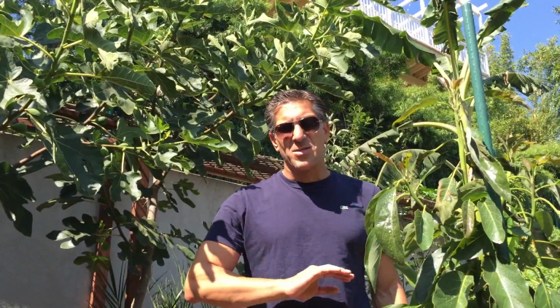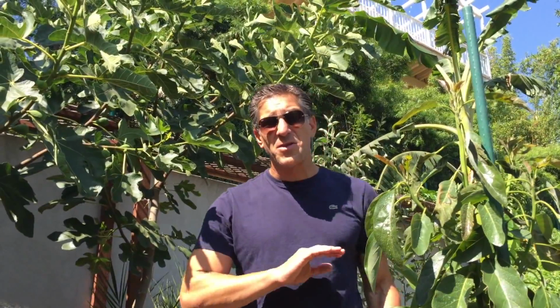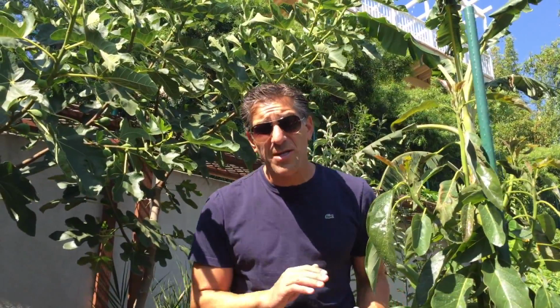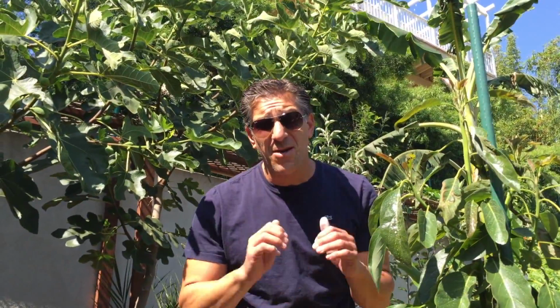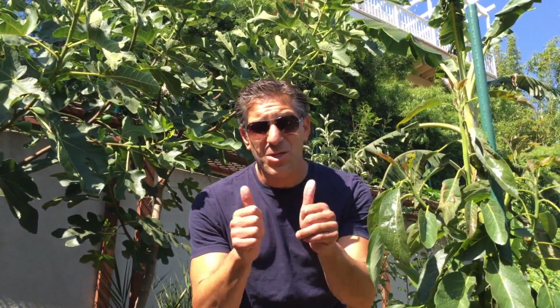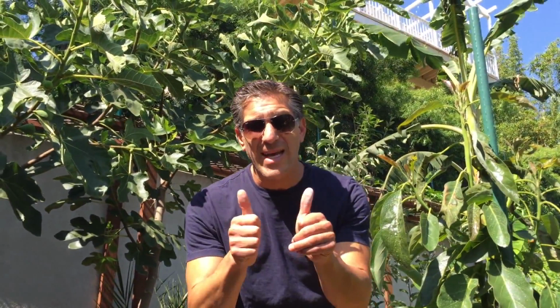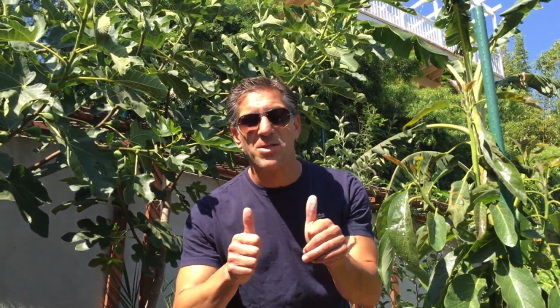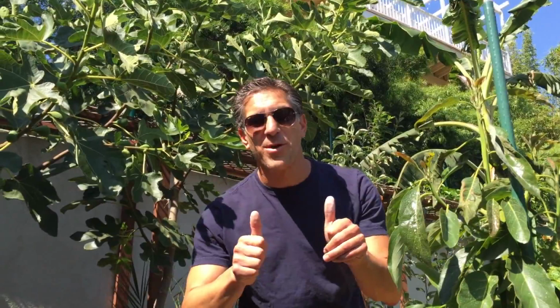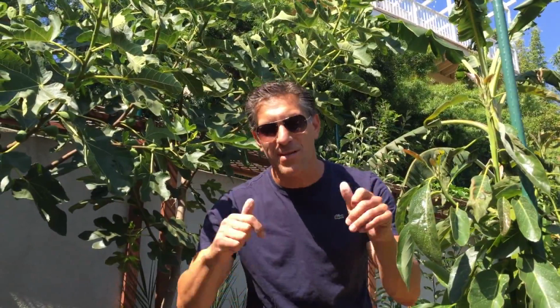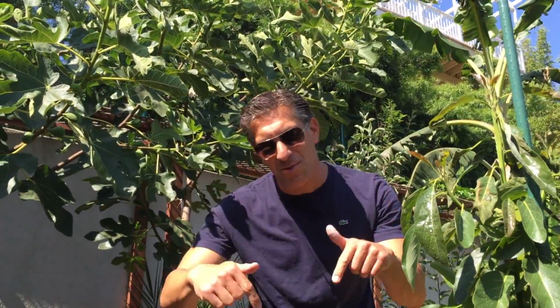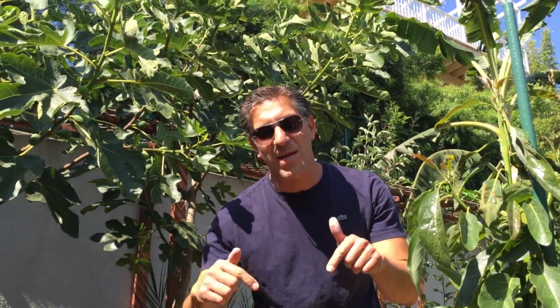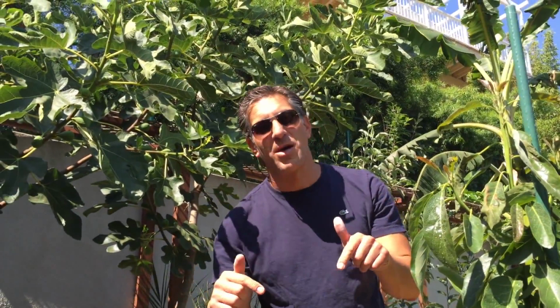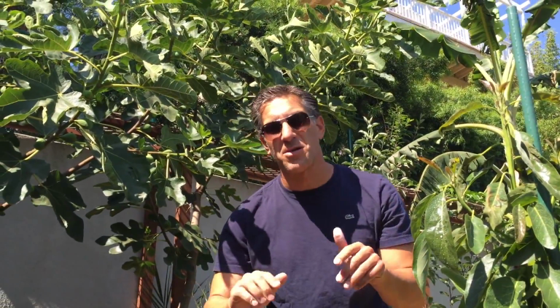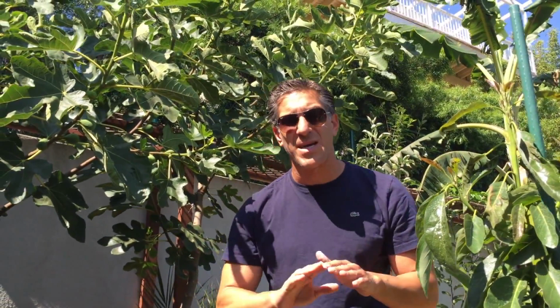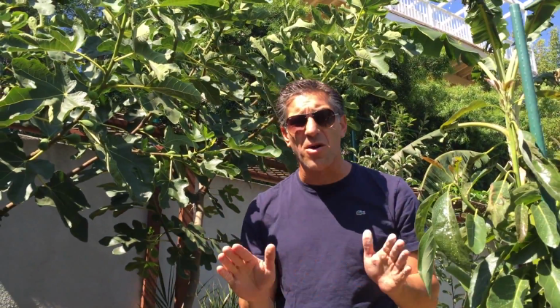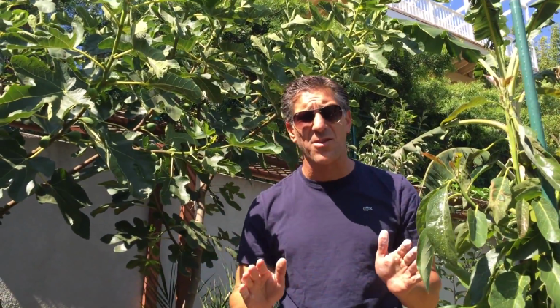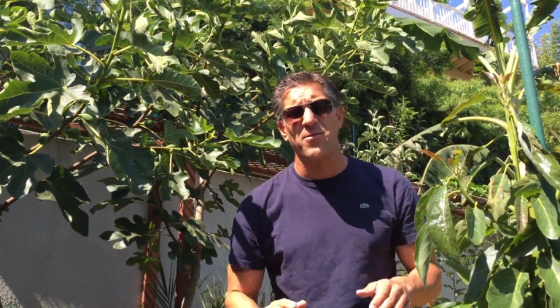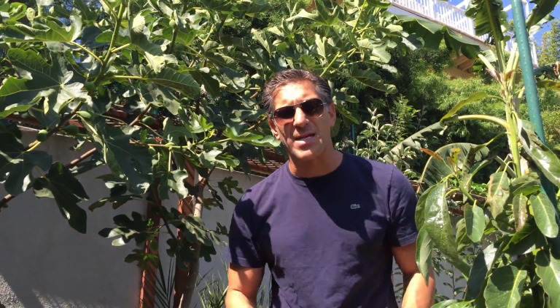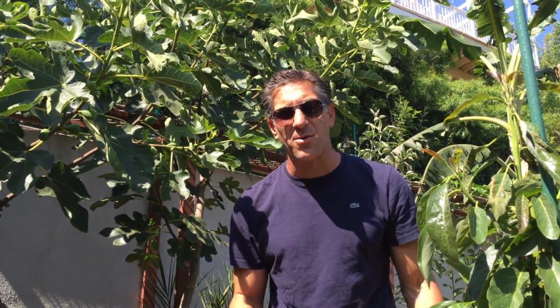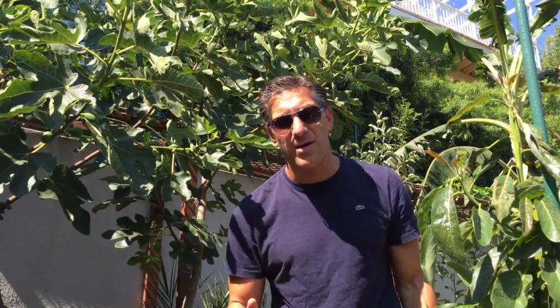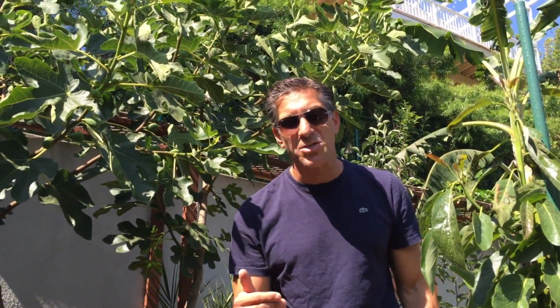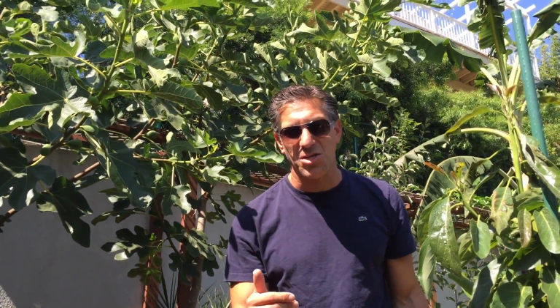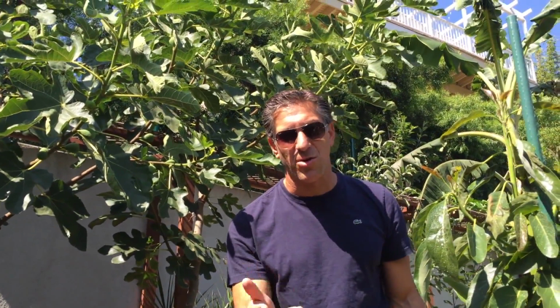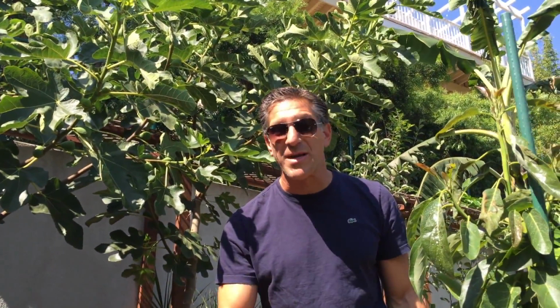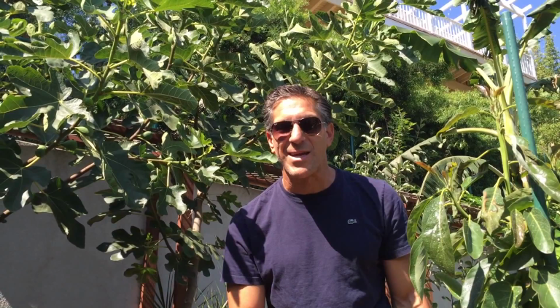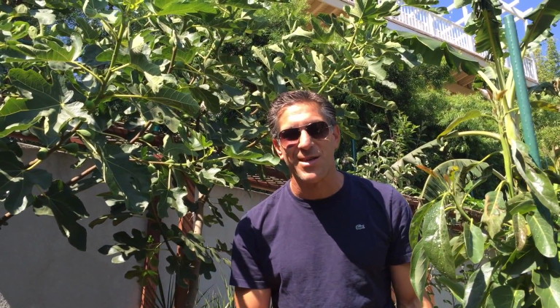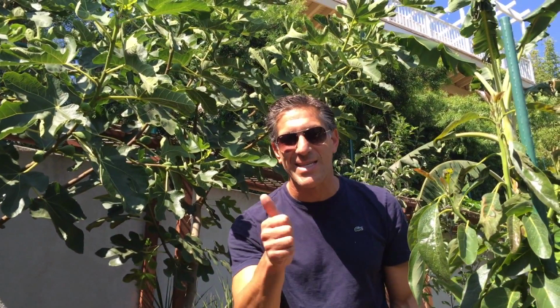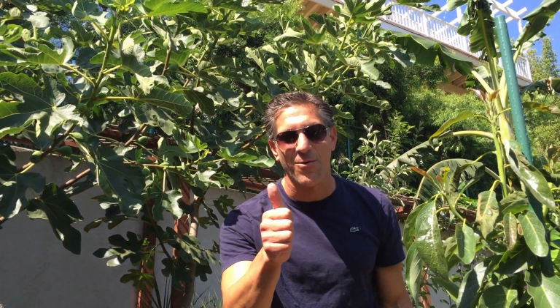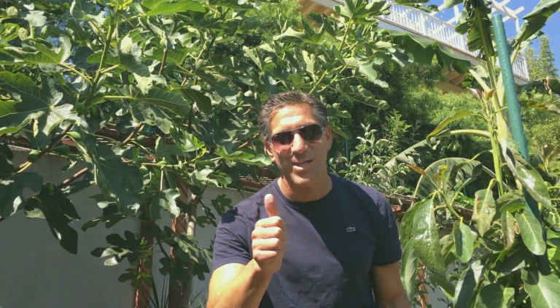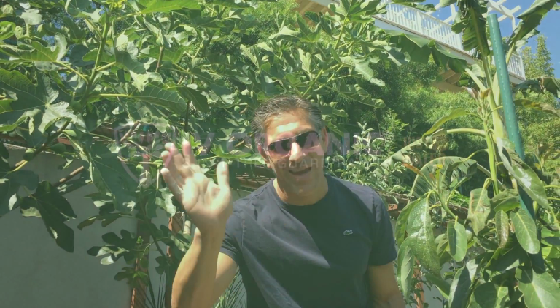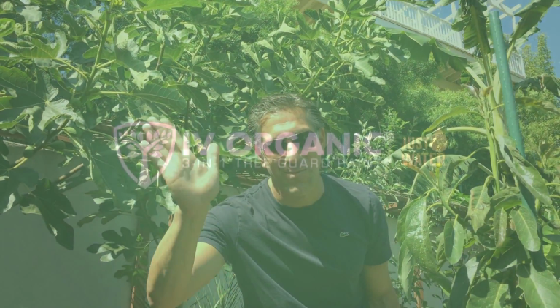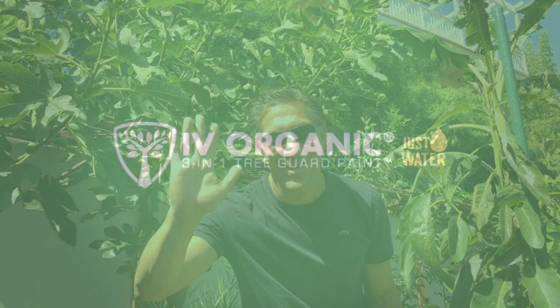So if you've enjoyed this video, be sure to like it, and most importantly, subscribe down below so you don't miss out on all the other Ivy Organics 3-in-1 educational gardening videos. Thanks again for watching and happy gardening!